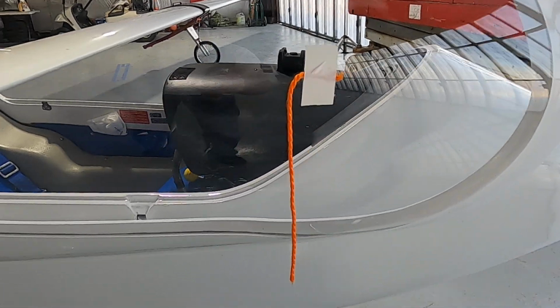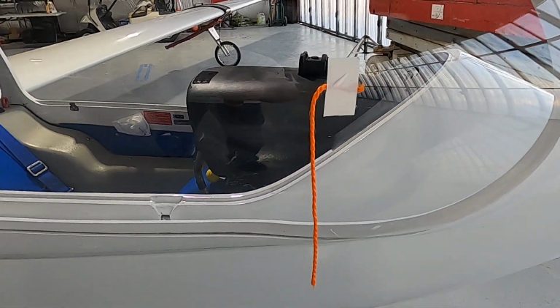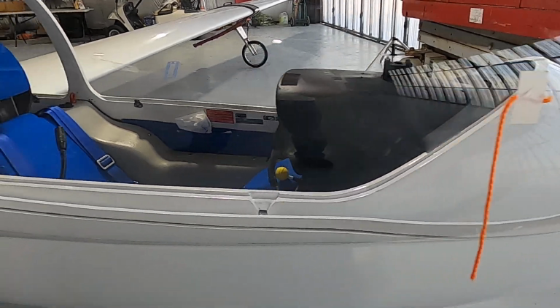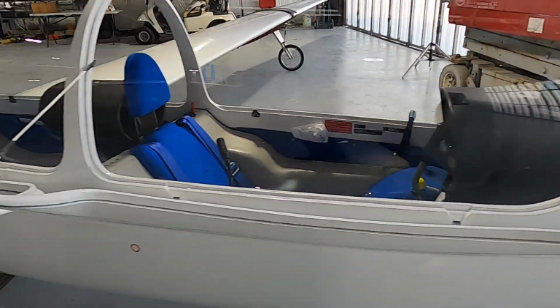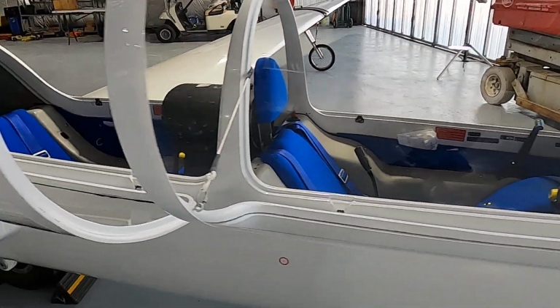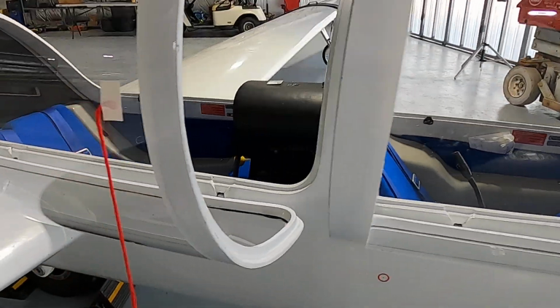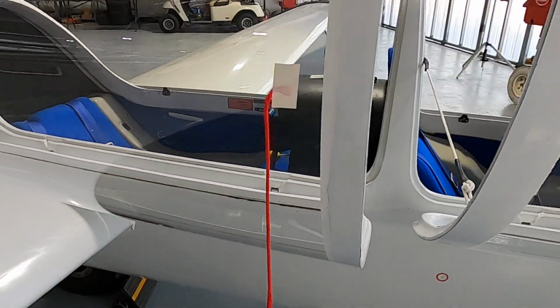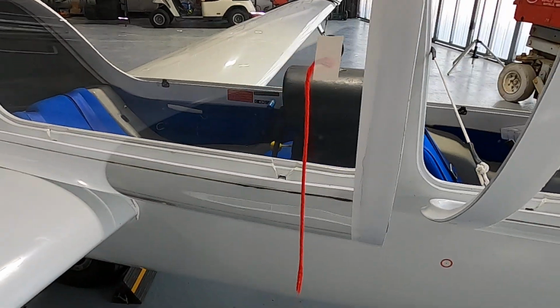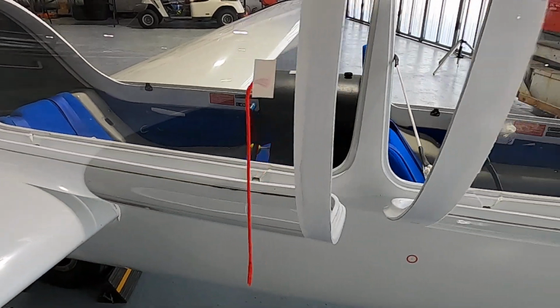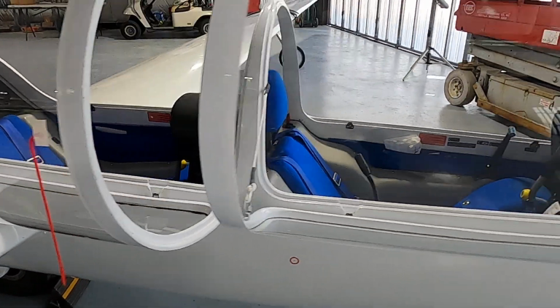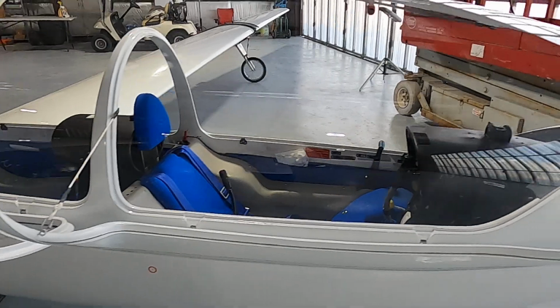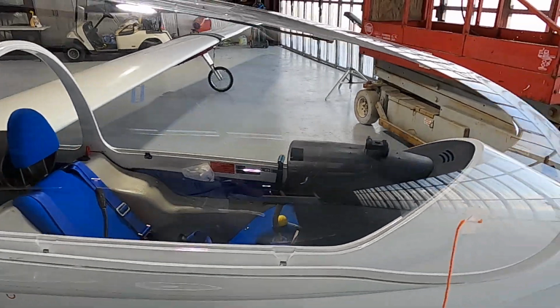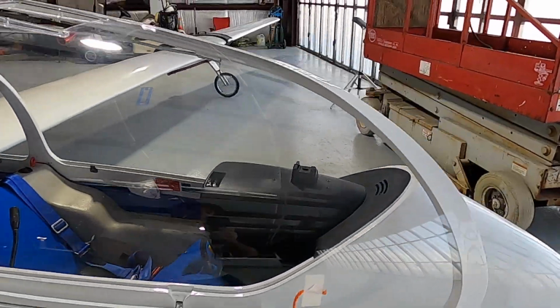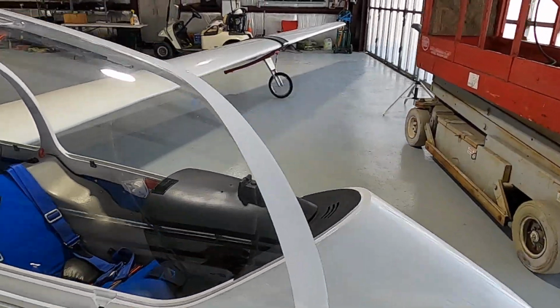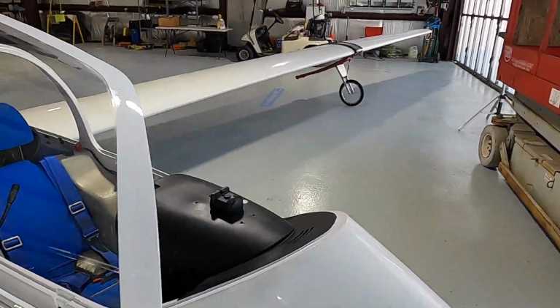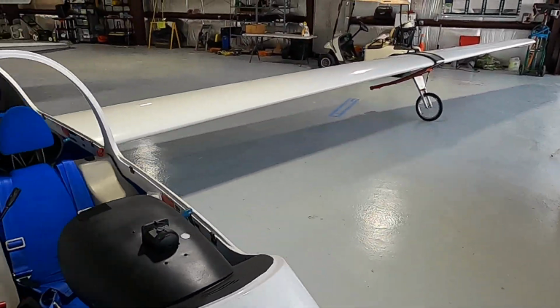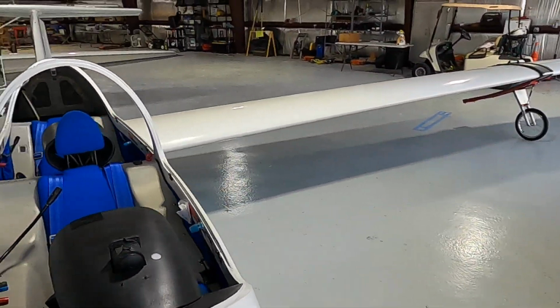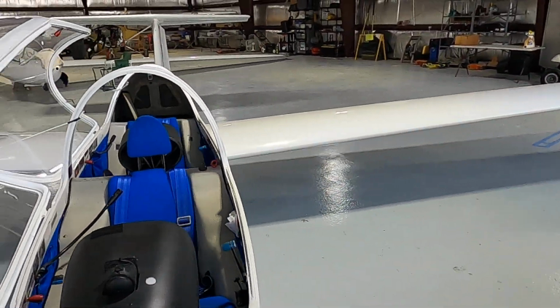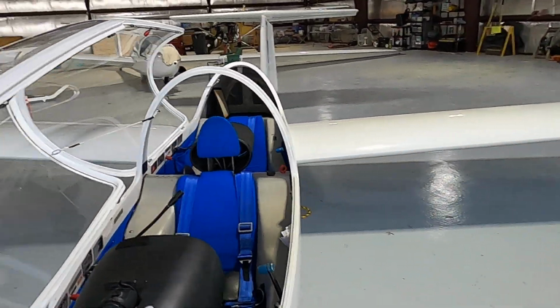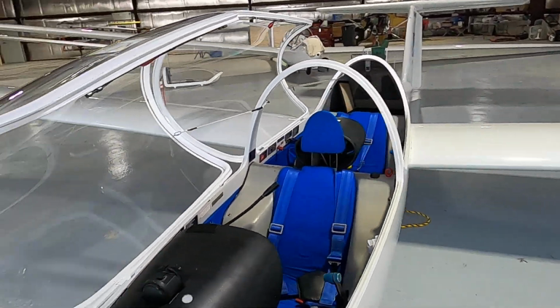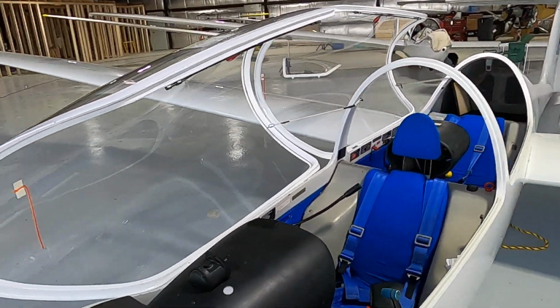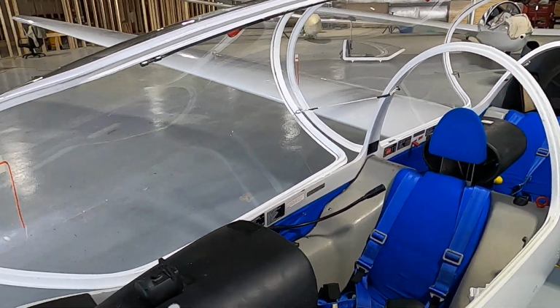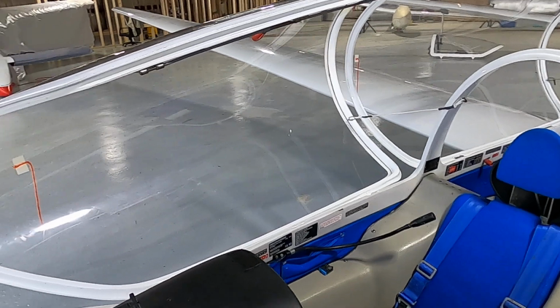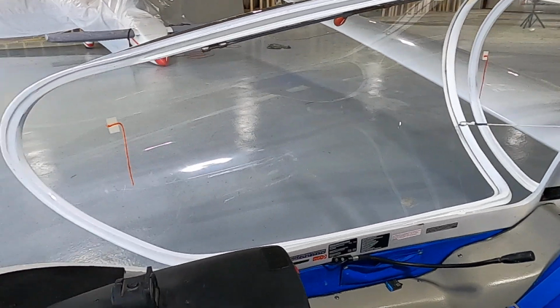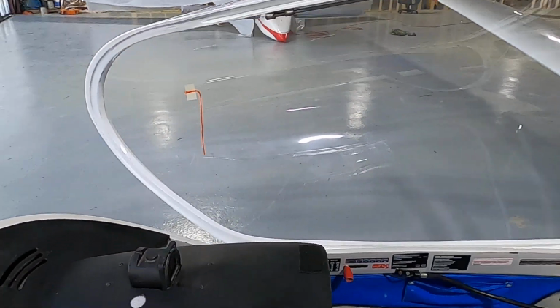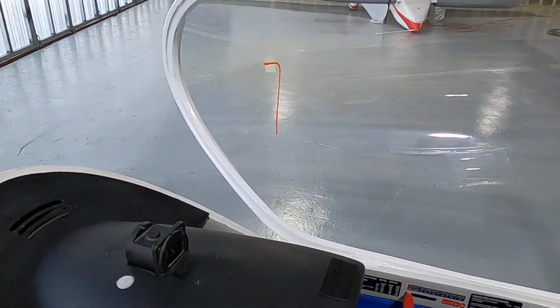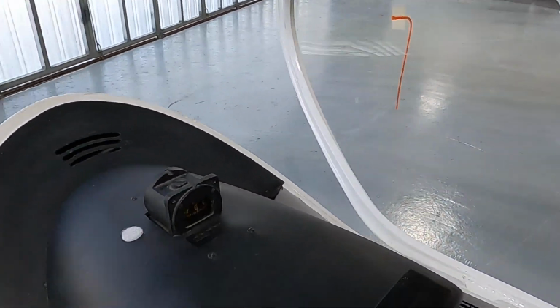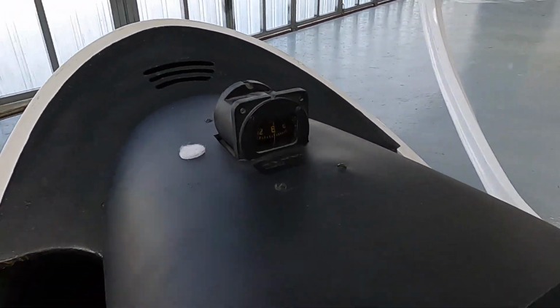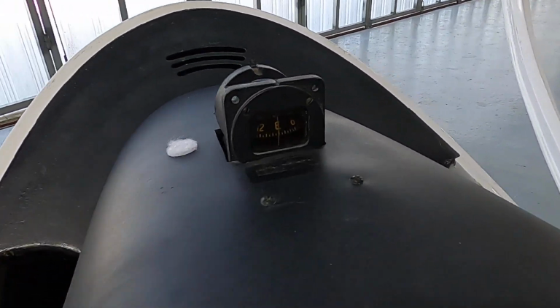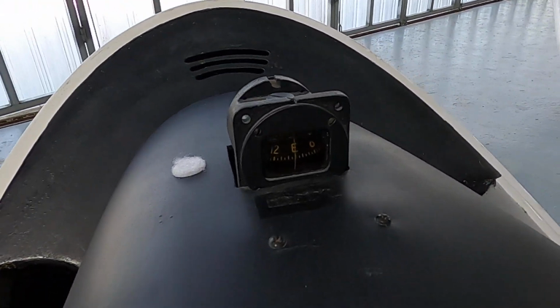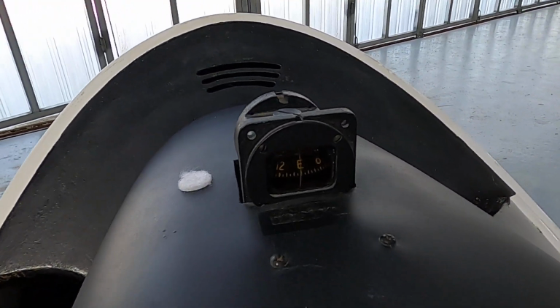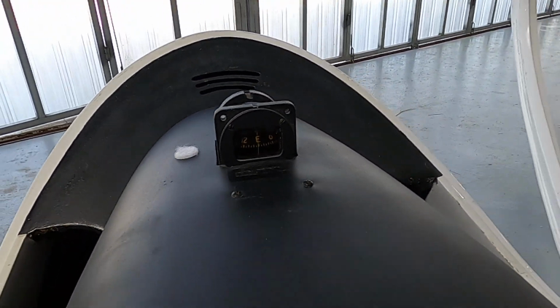Notice the piece of yarn on each canopy — that's a yaw string, and it's our slip-skid indicator. It lets us know that we're flying coordinated. We've also got a magnetic compass.